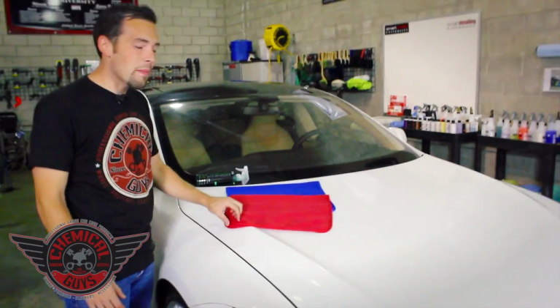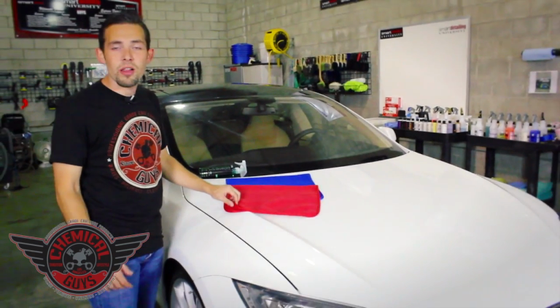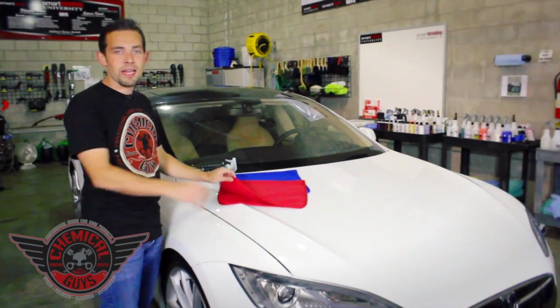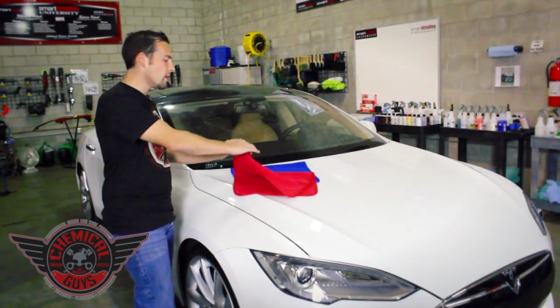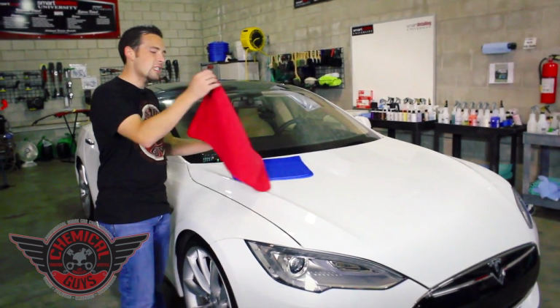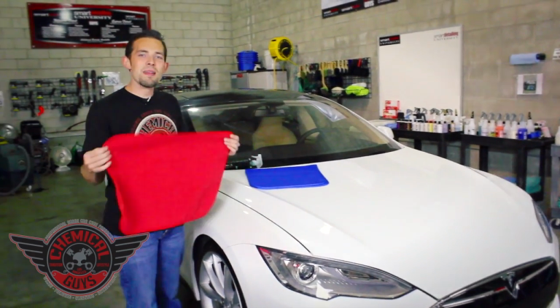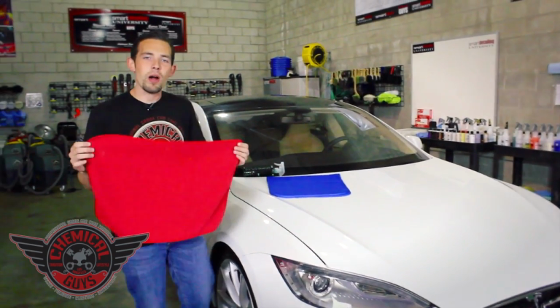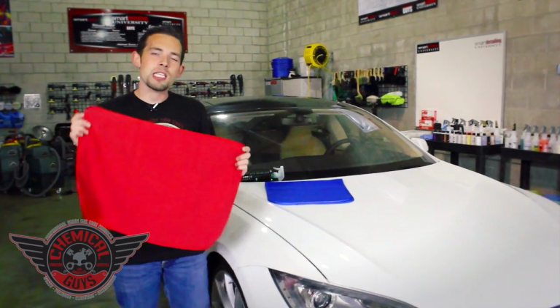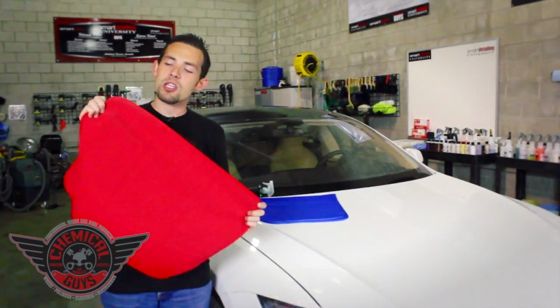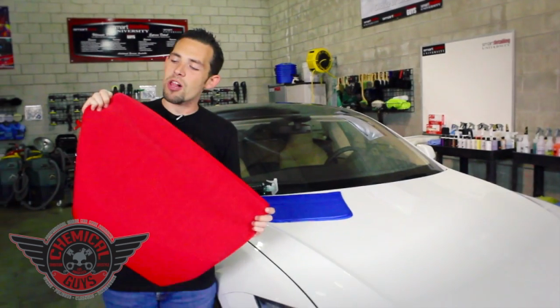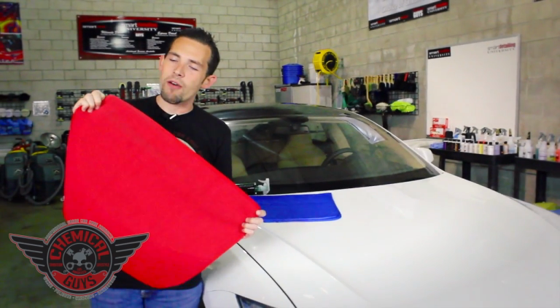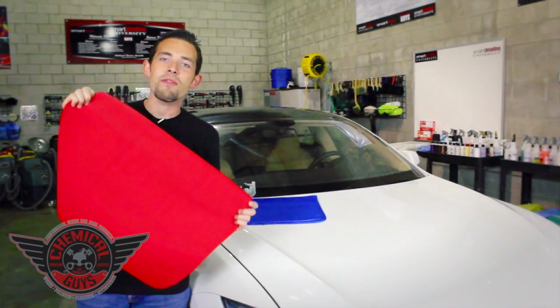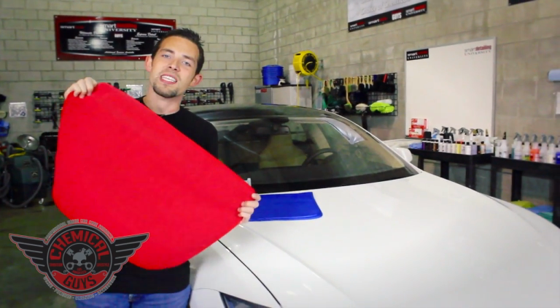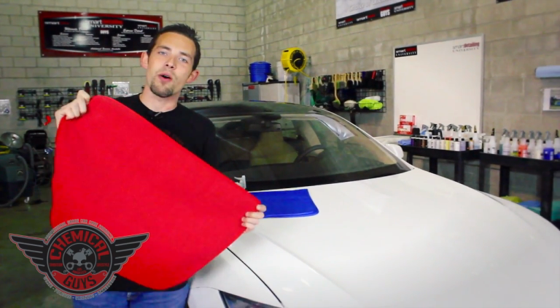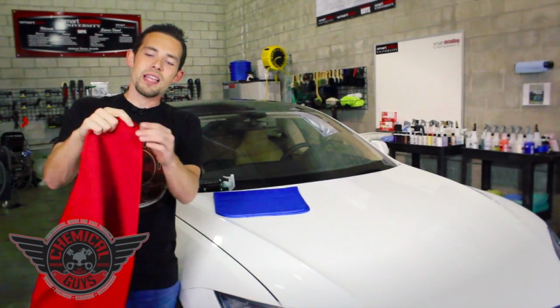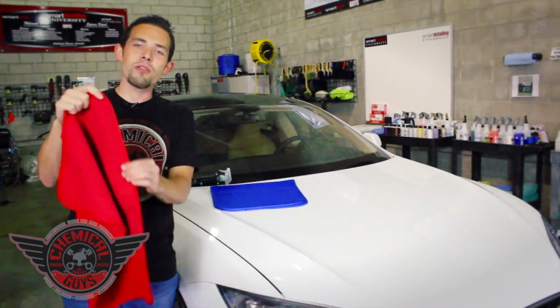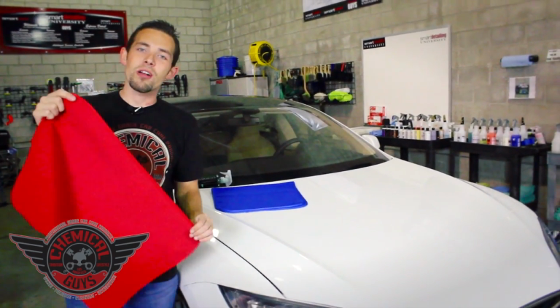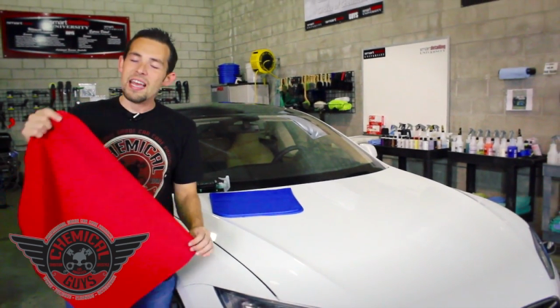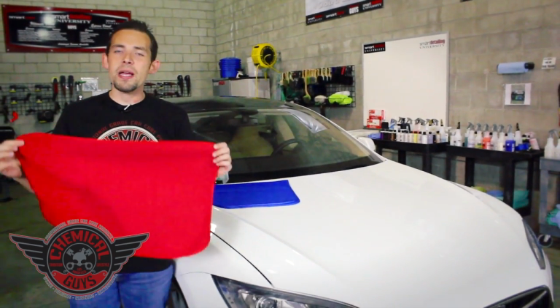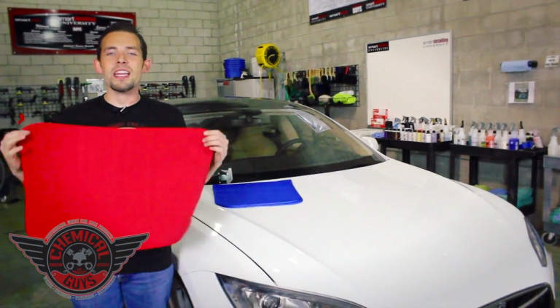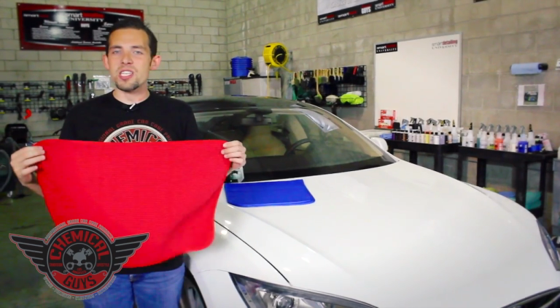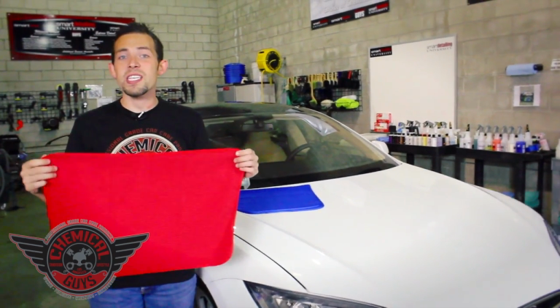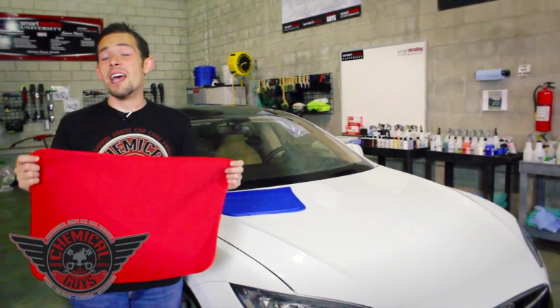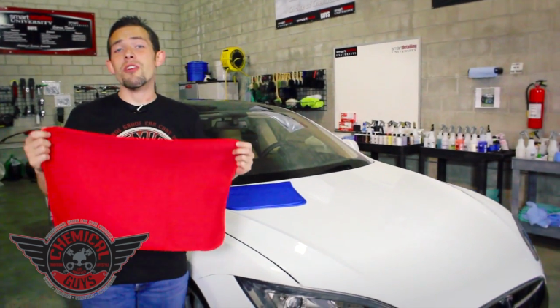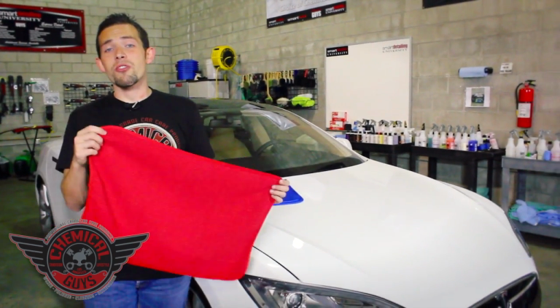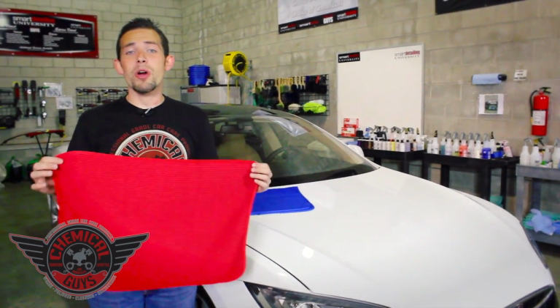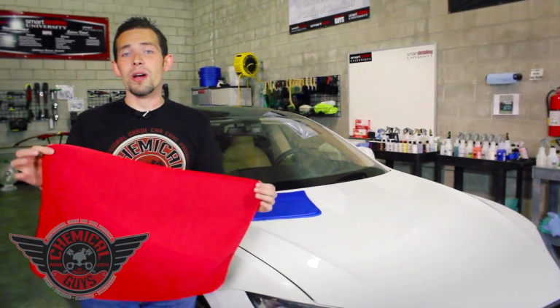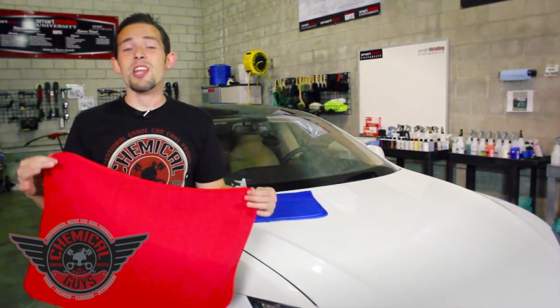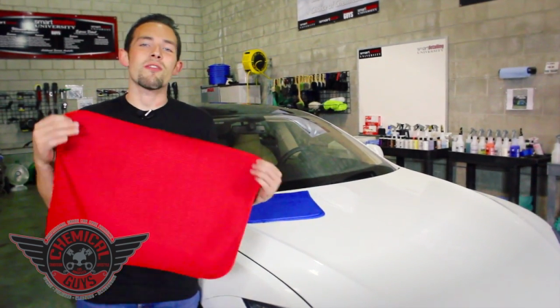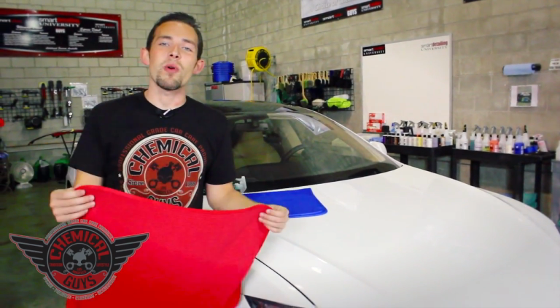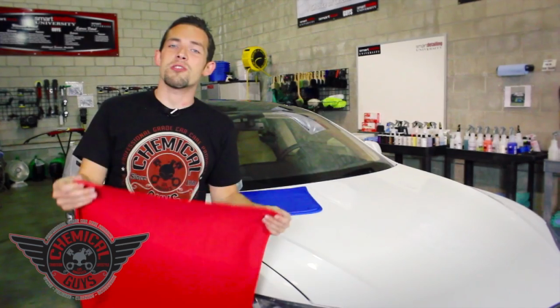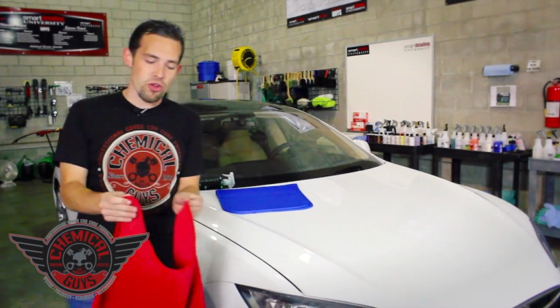They come in two colors, red and blue. They're 16x24 specialized waffle weave glass cleaning towels with a beautiful silk lining. They're big enough to clean any surface, and they're going to grab up any dirt, moisture, or contamination that's stuck right on your window for a streak-free shine.